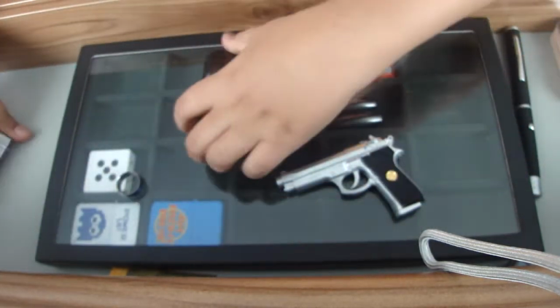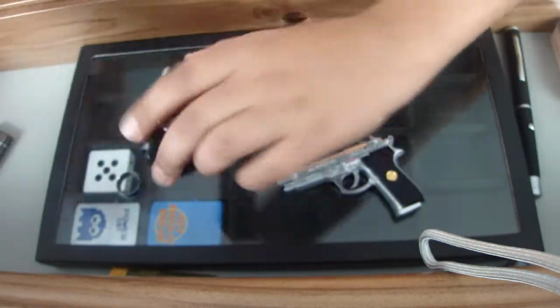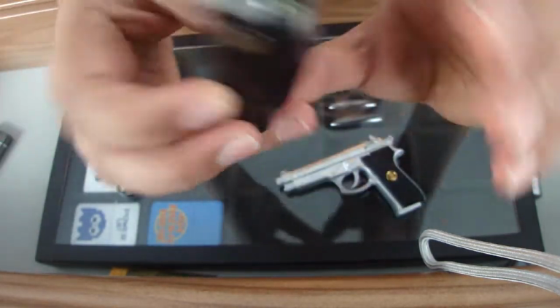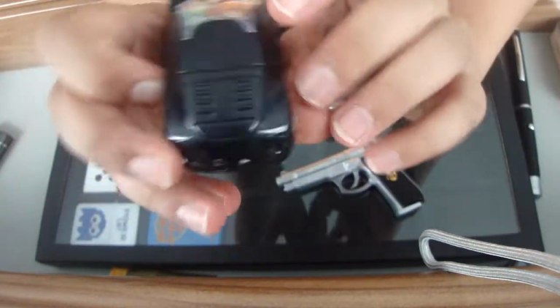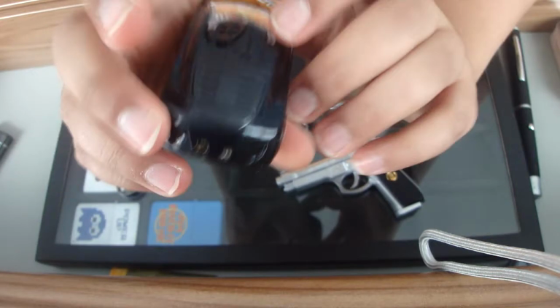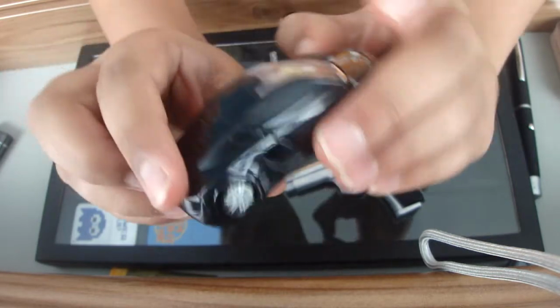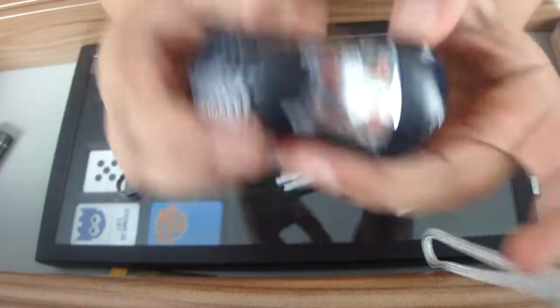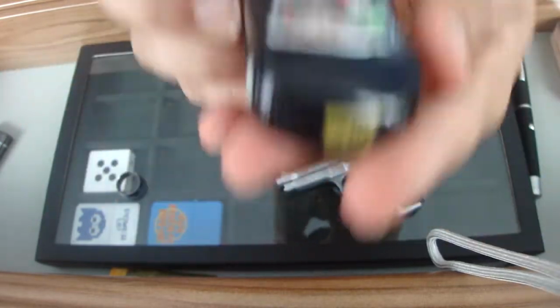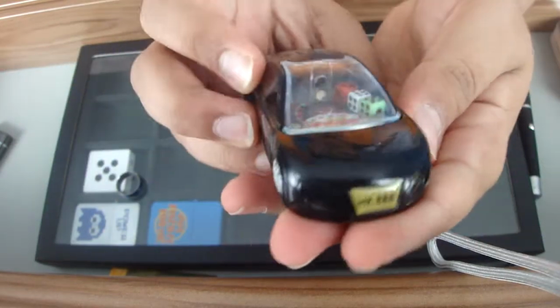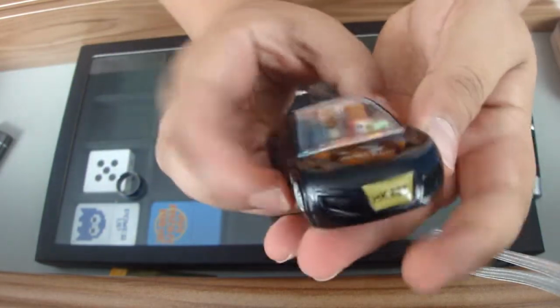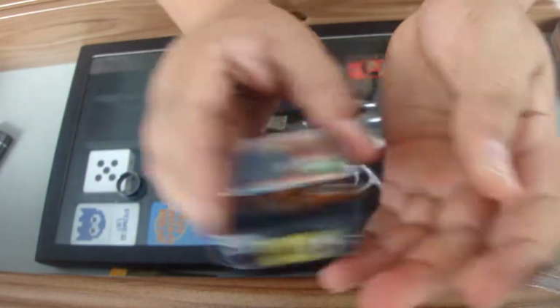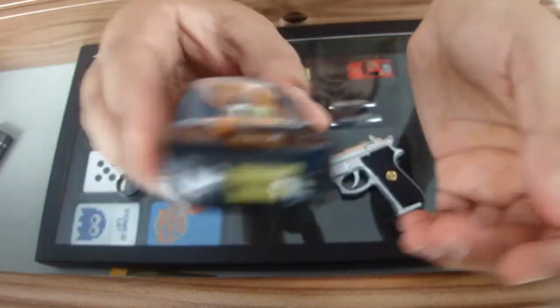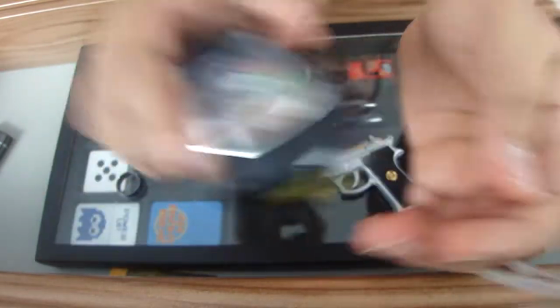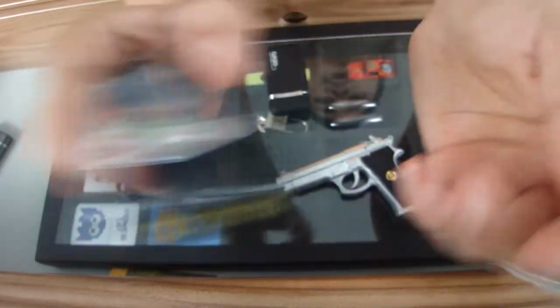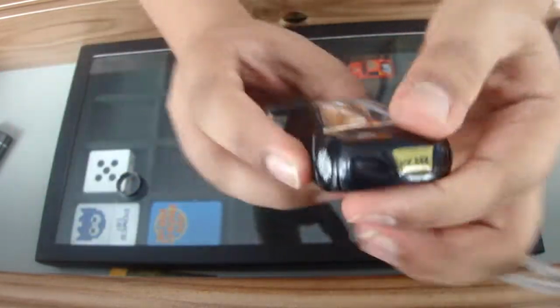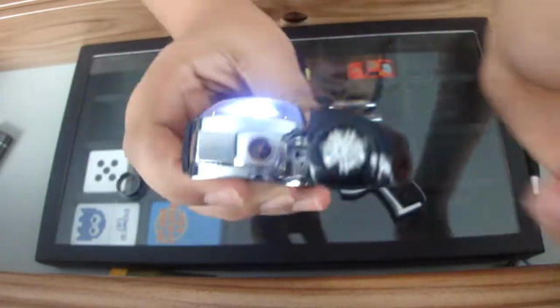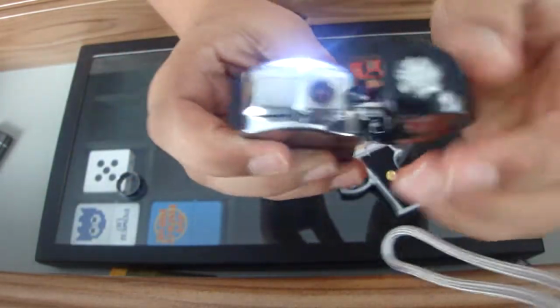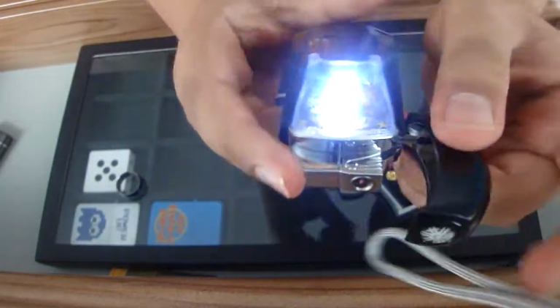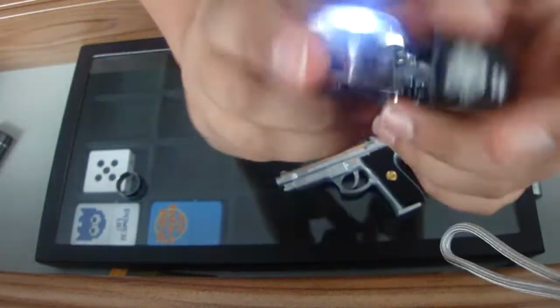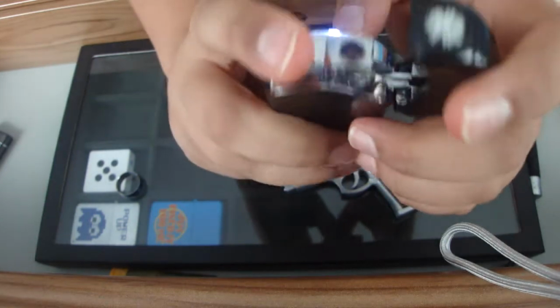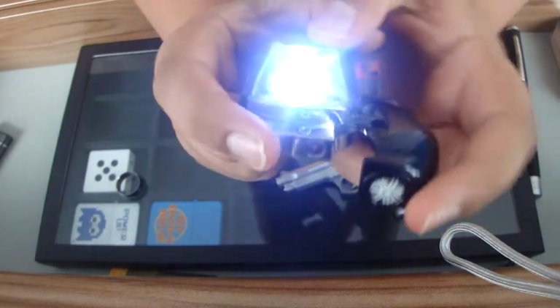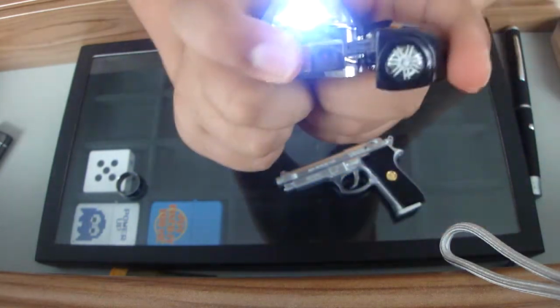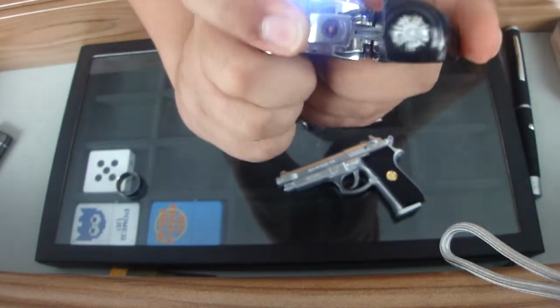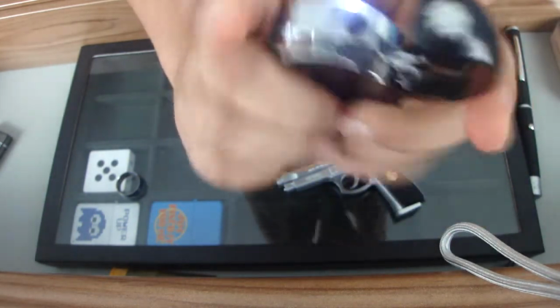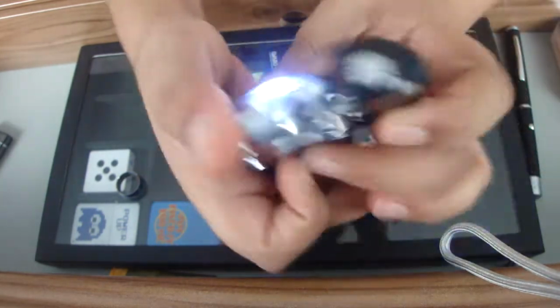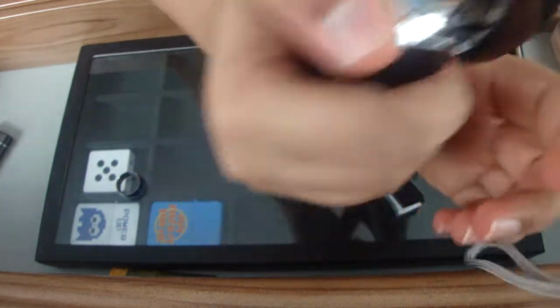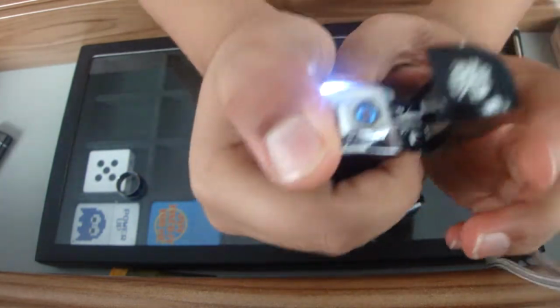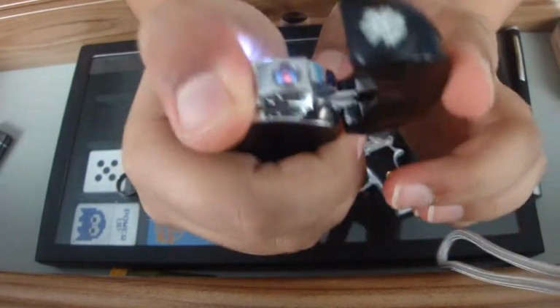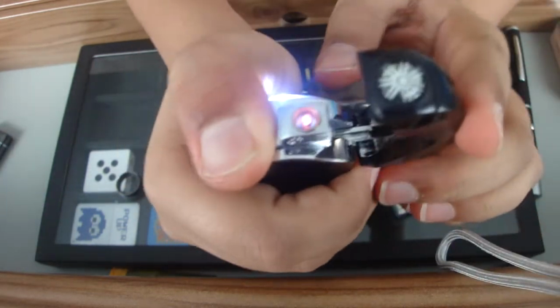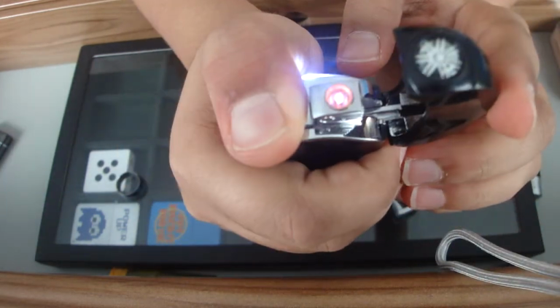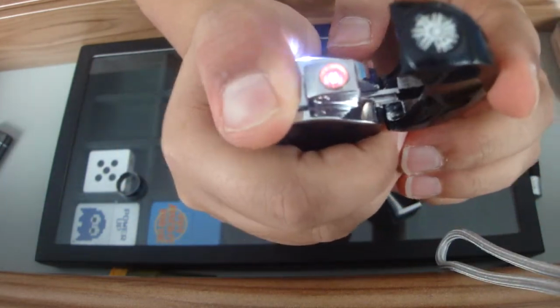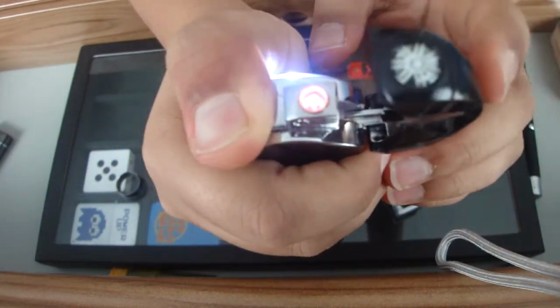Next I've got another green jet lighter. It's a casino design that has 3 dice on it. When you open it up it has an LED light and another green flame.